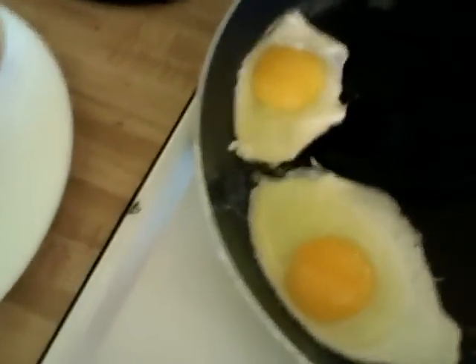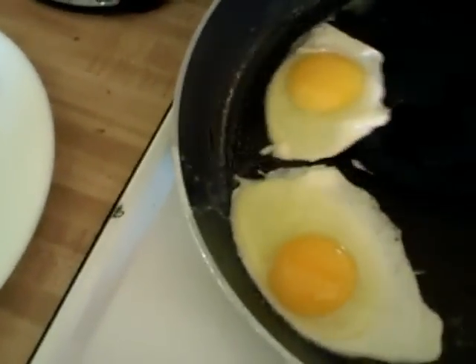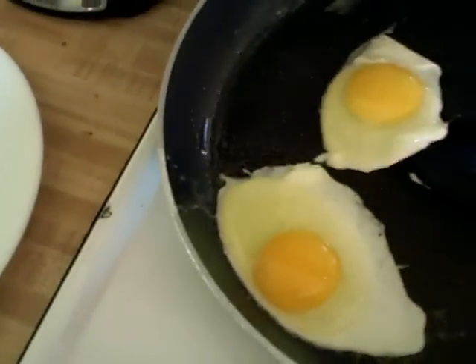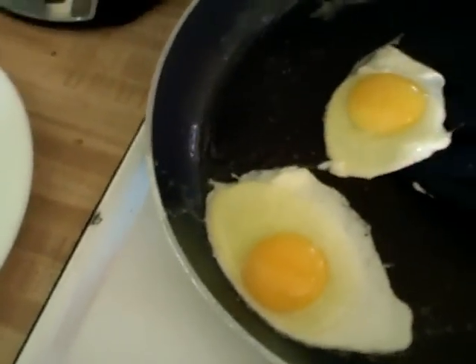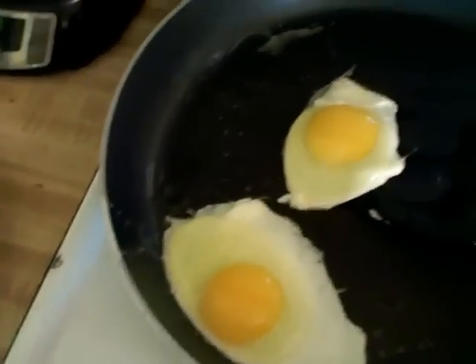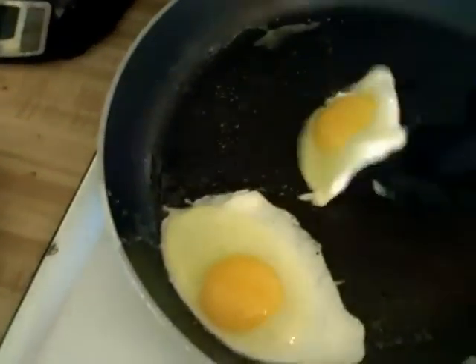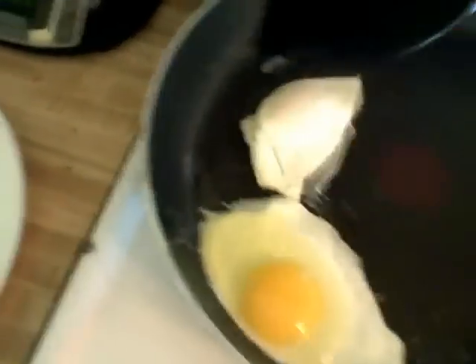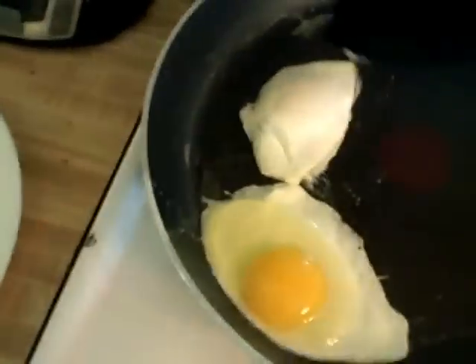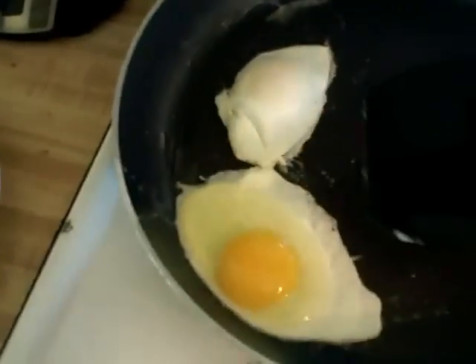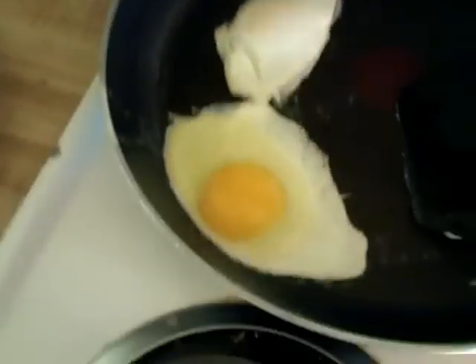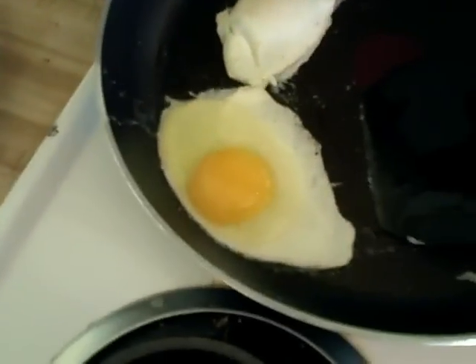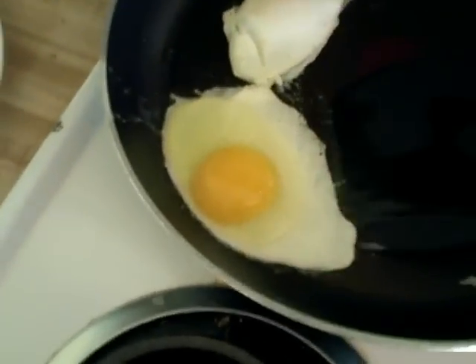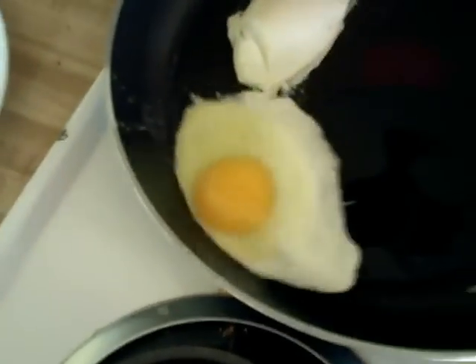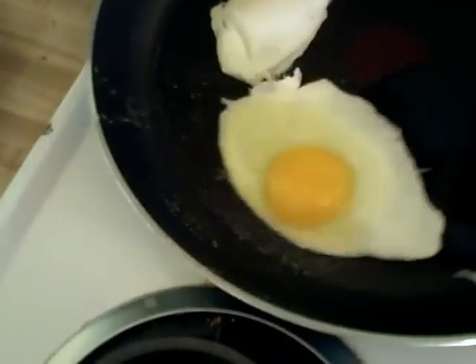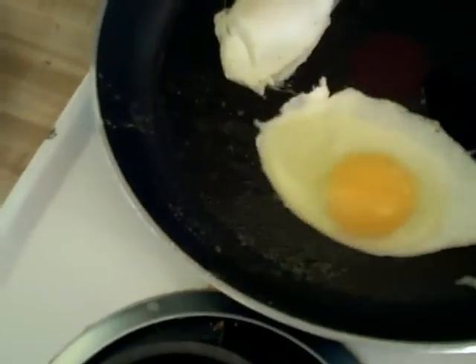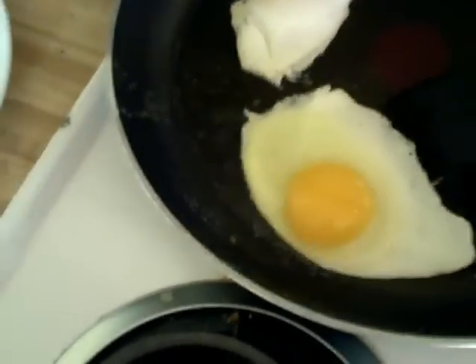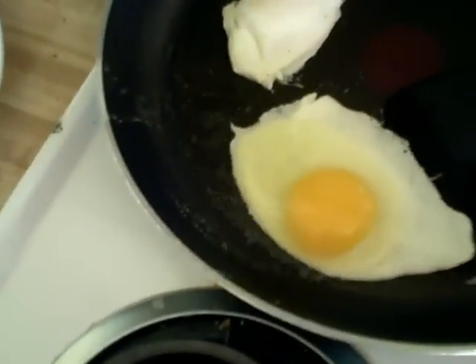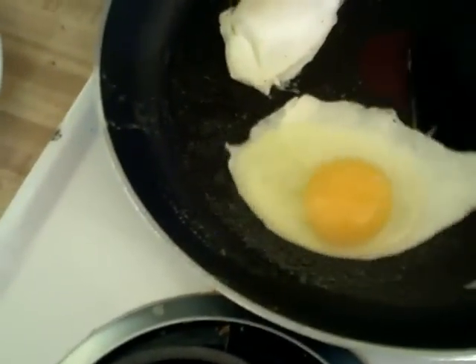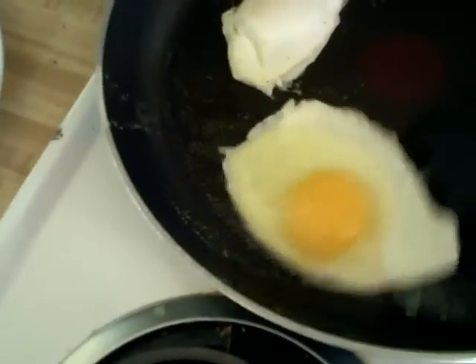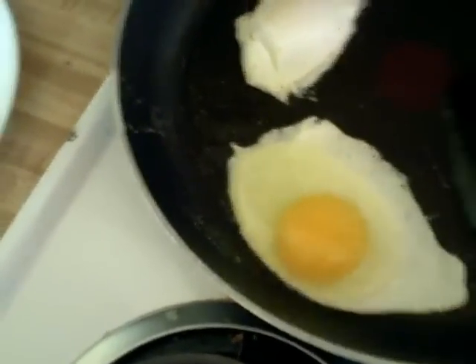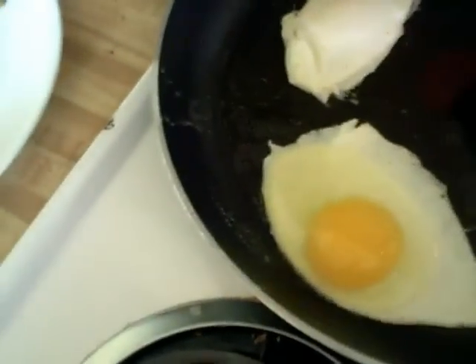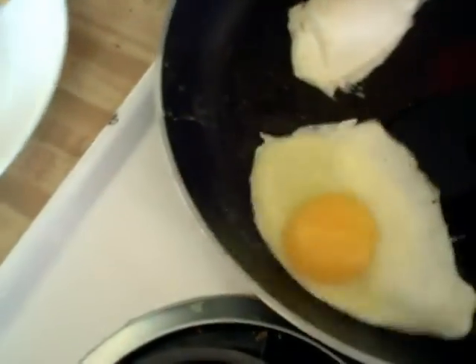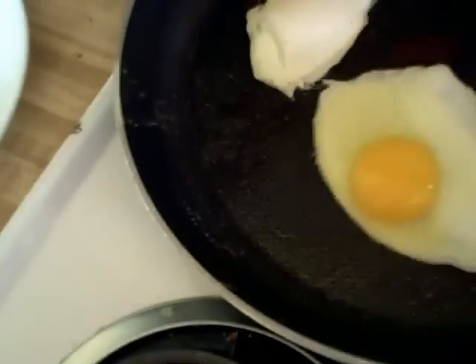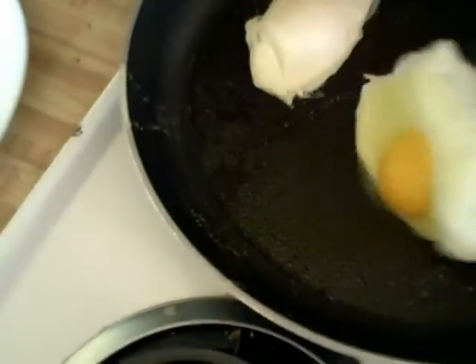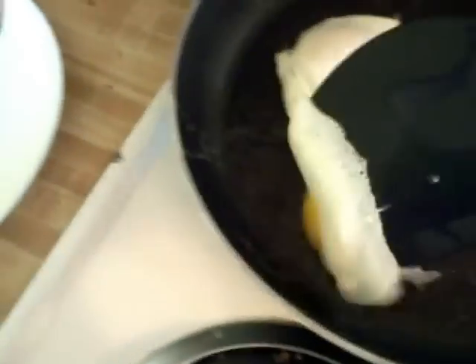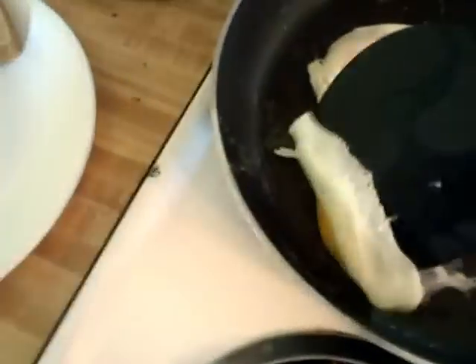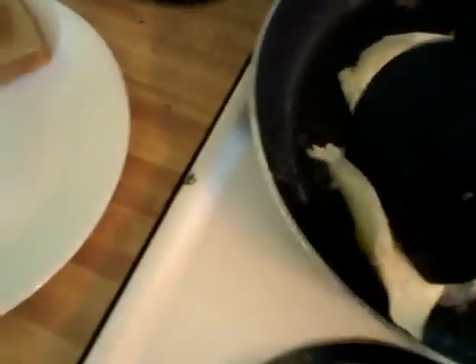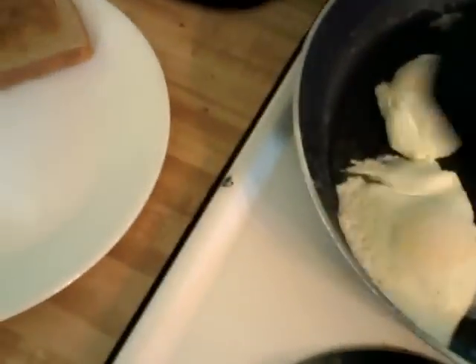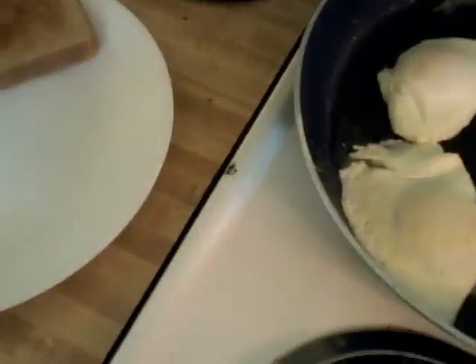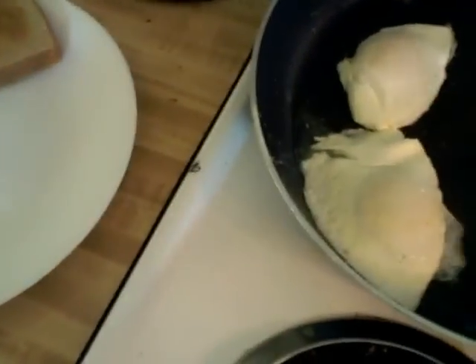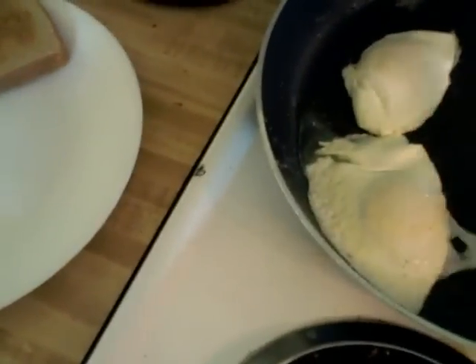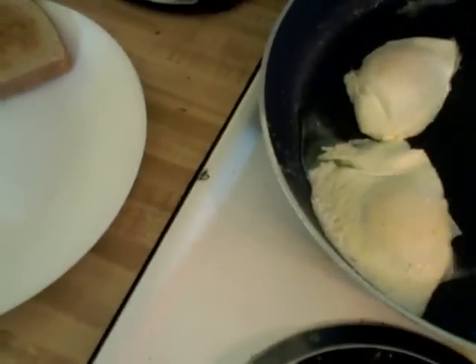Now watch this. See? It sticks and grabs them just enough to flip them over easily. Just that little bit of water makes all the difference in the world.